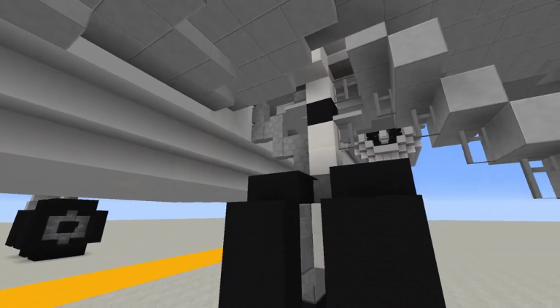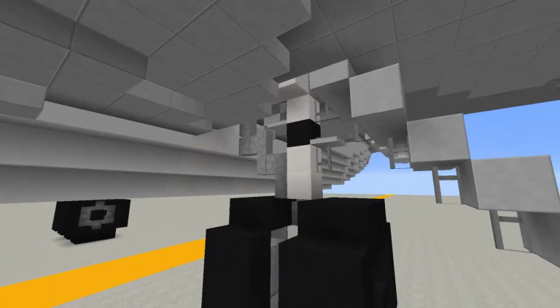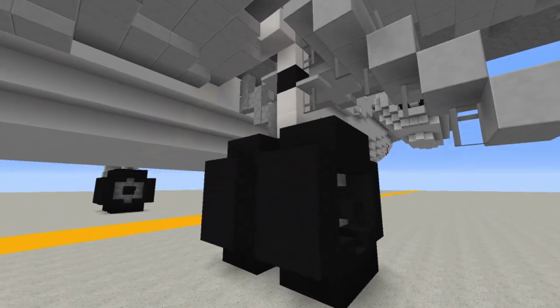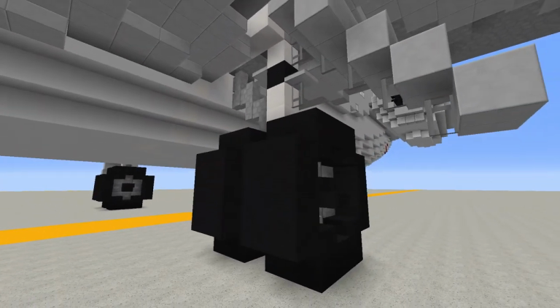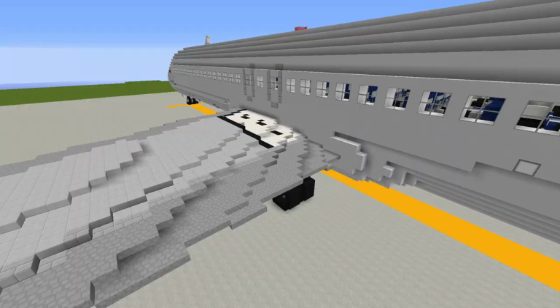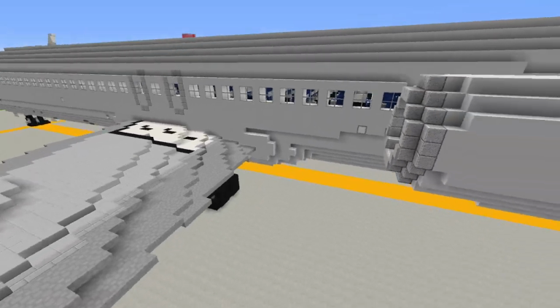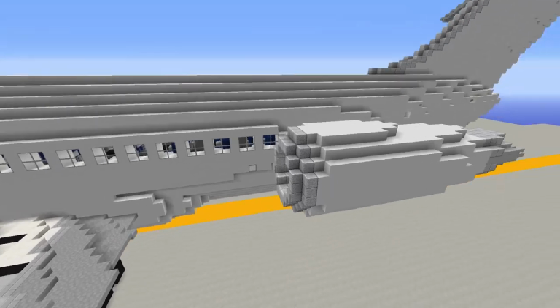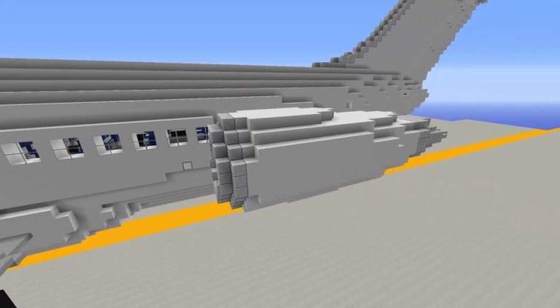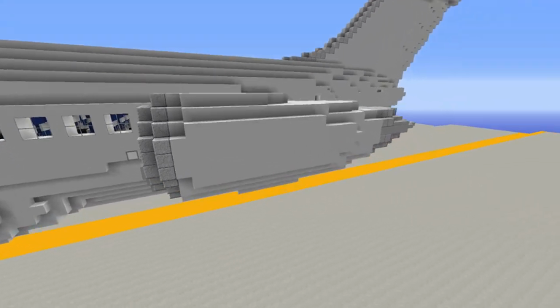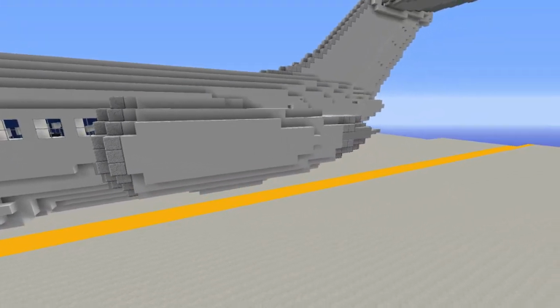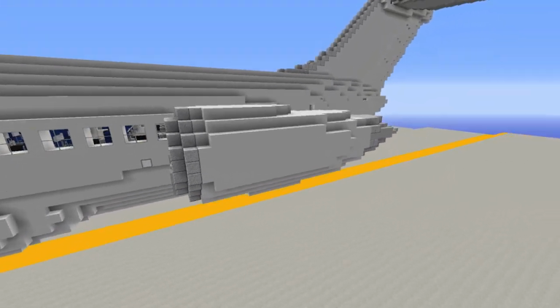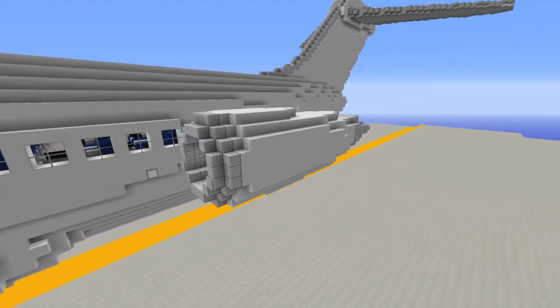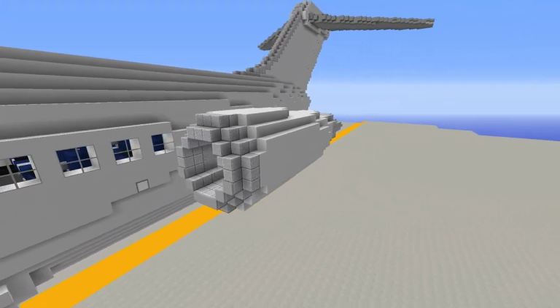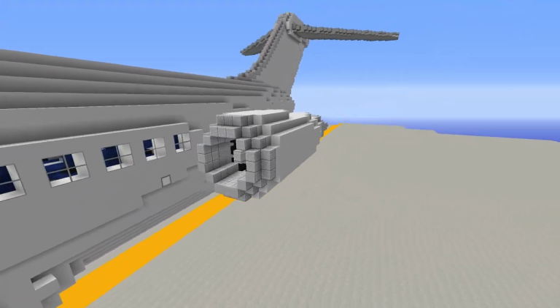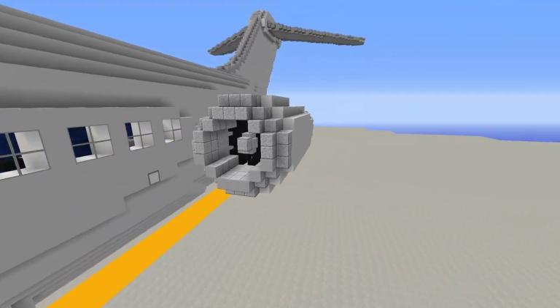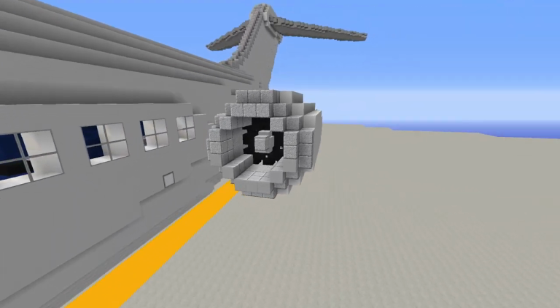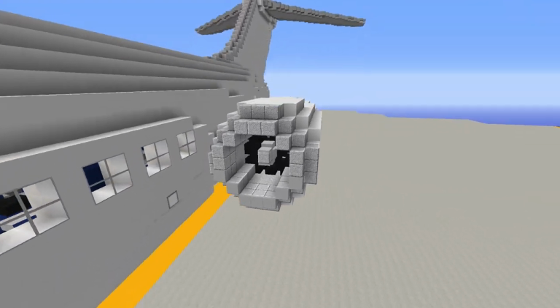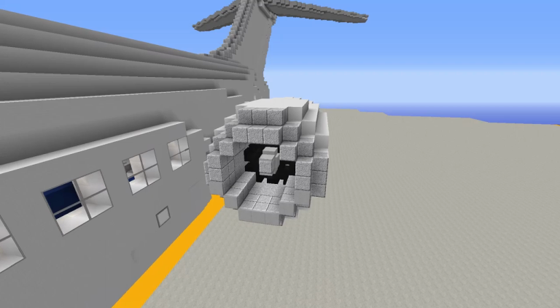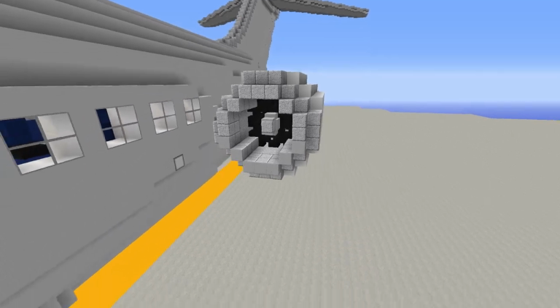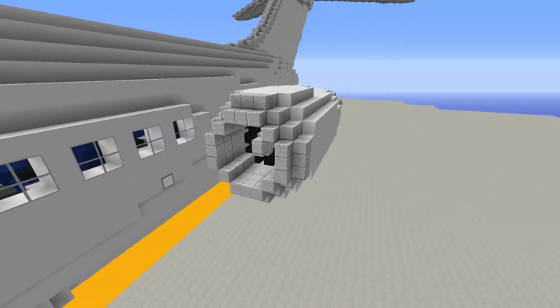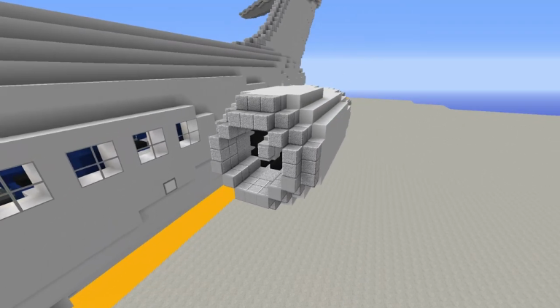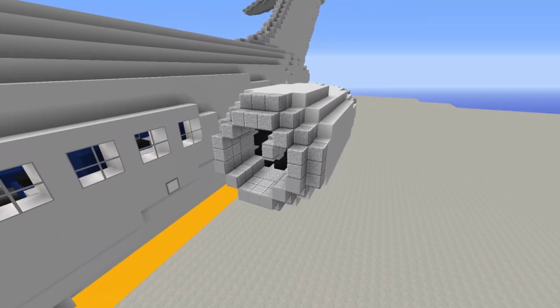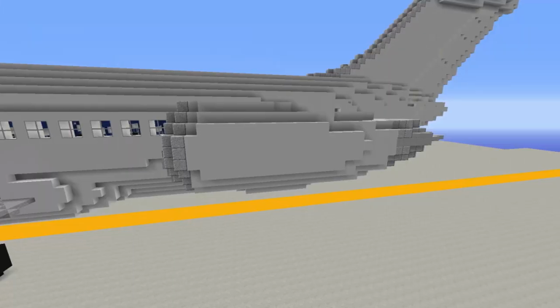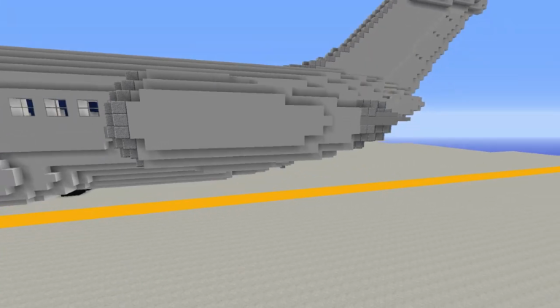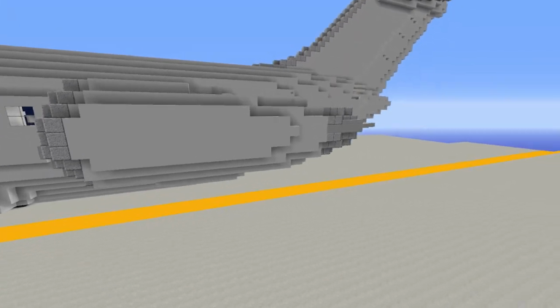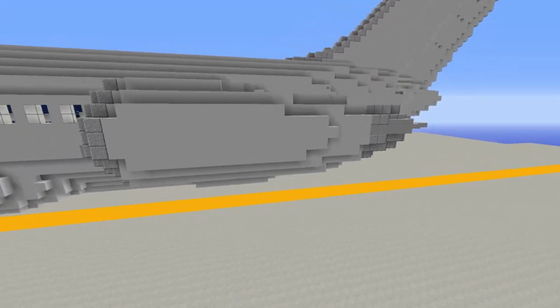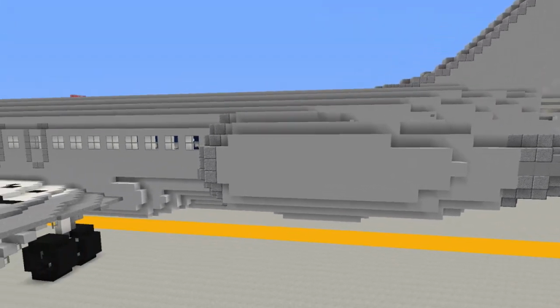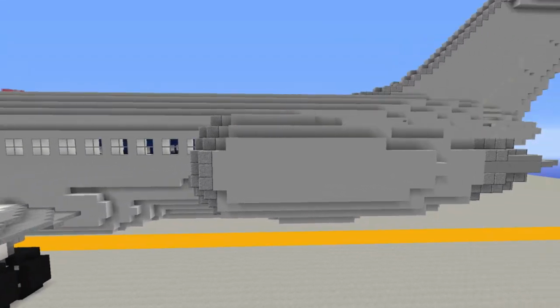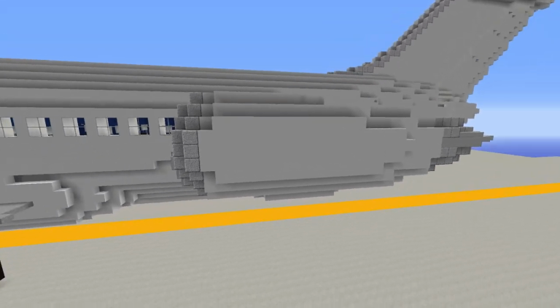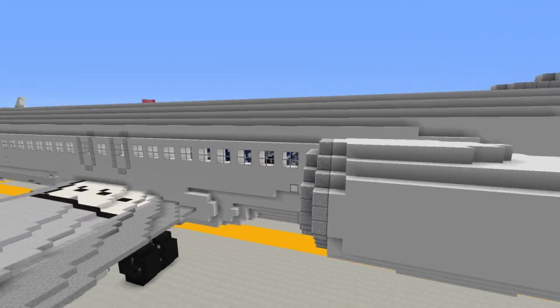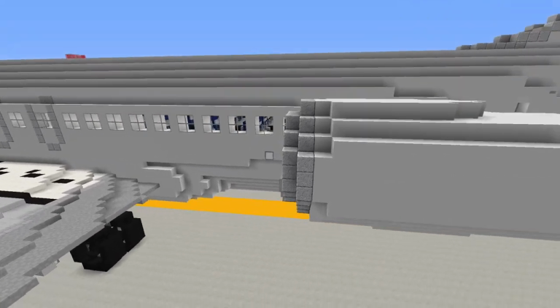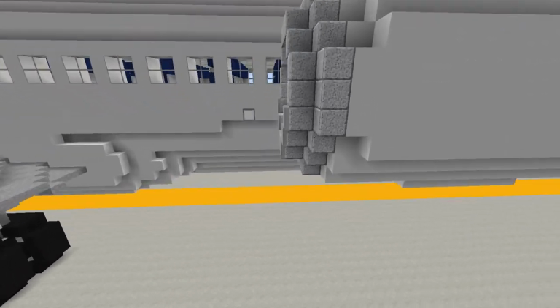Moving on back from the wings, we have the very long and skinny engines of the DC-9 family — these are the Pratt & Whitney JT8D turbojet engines. Interestingly, they're mounted at a bit of a forward angle, leaning up towards the front, and you can see this represented with the slant against the inlet cowling.